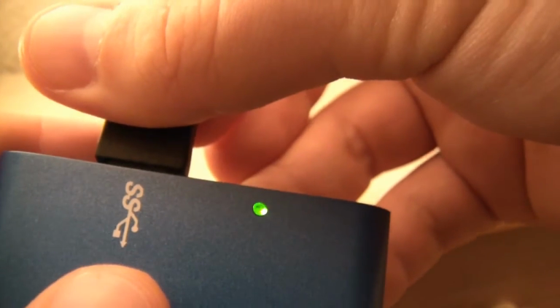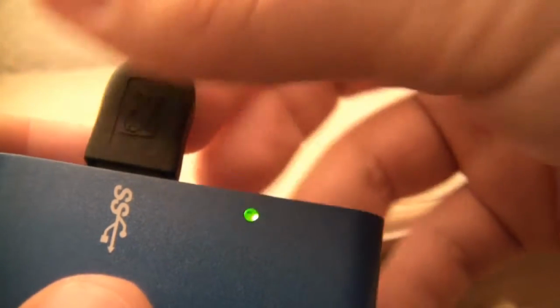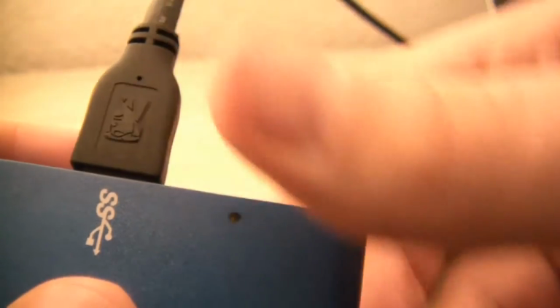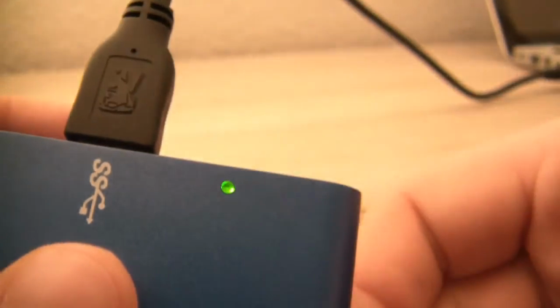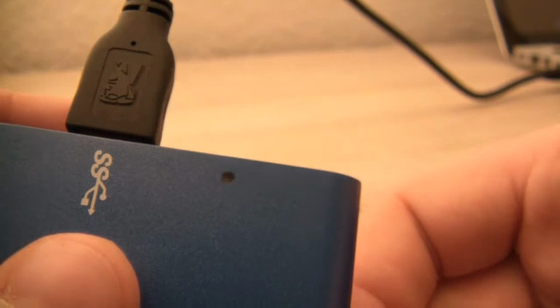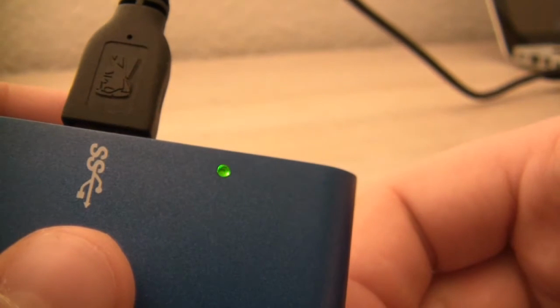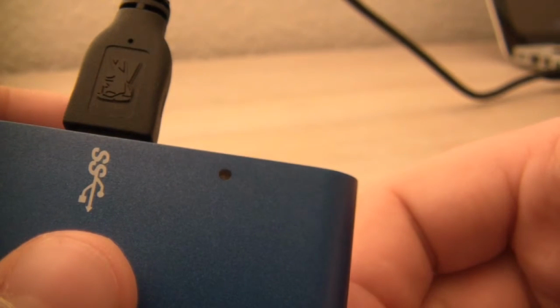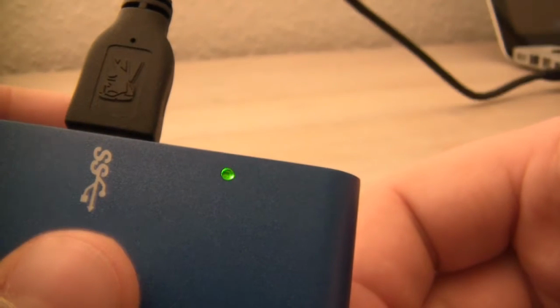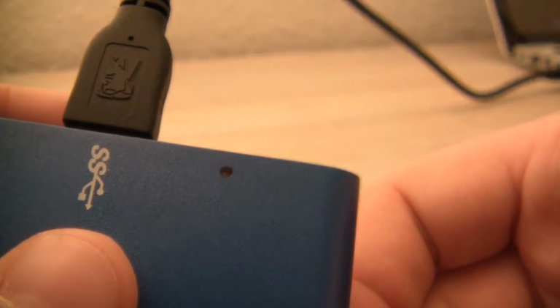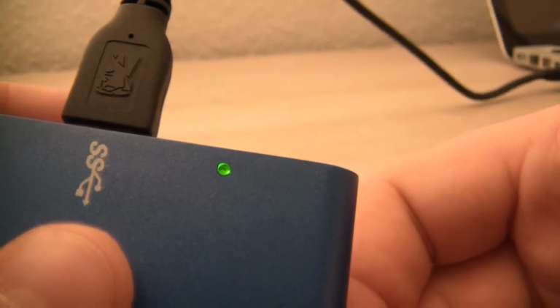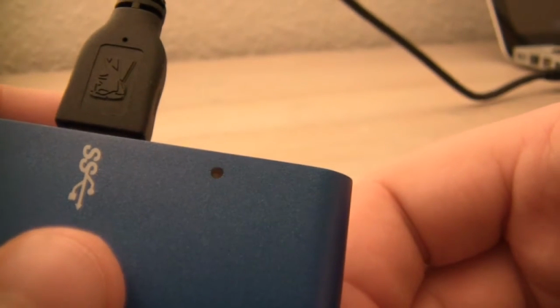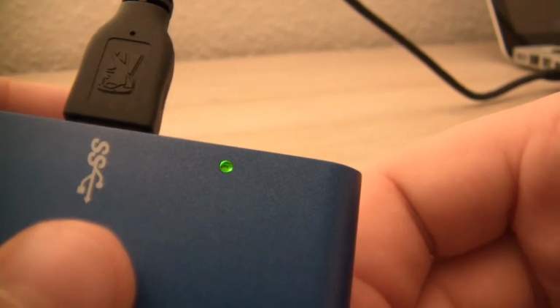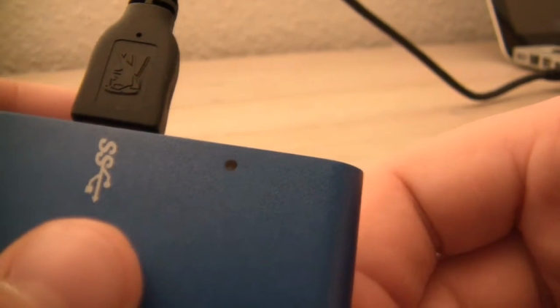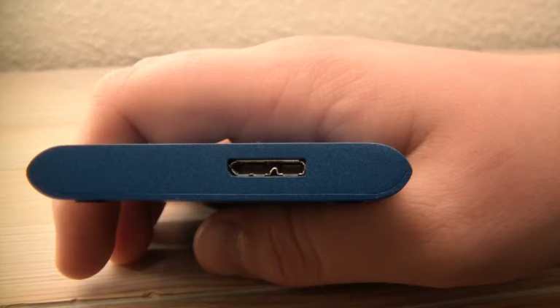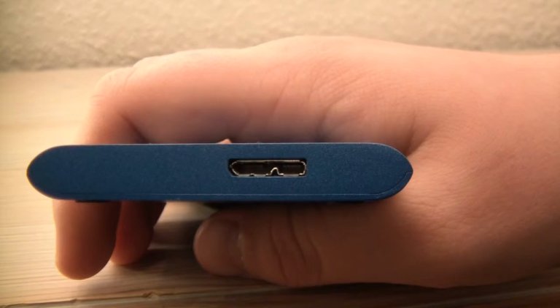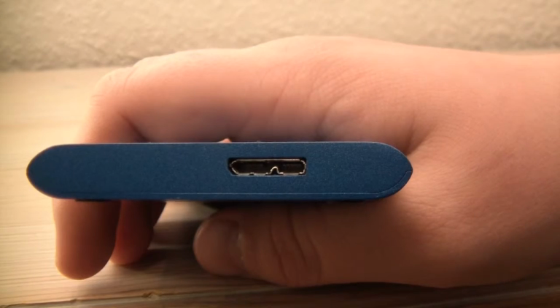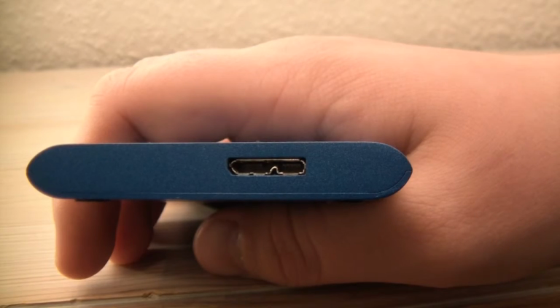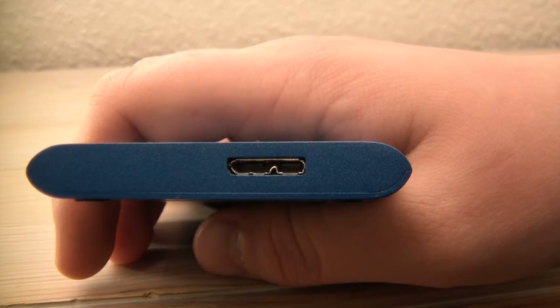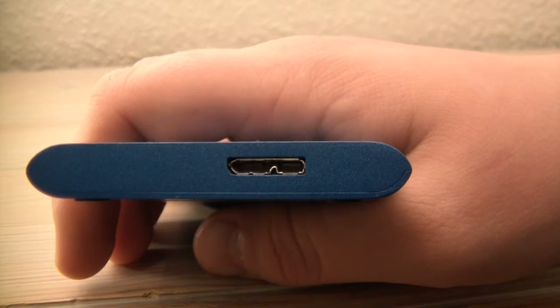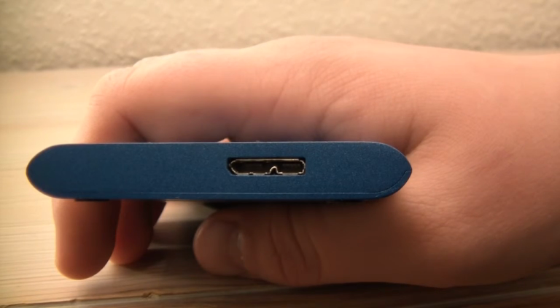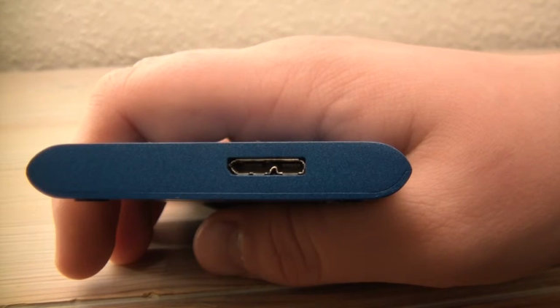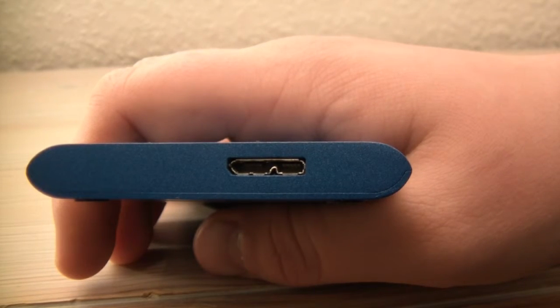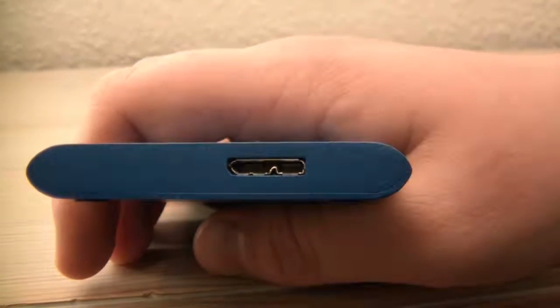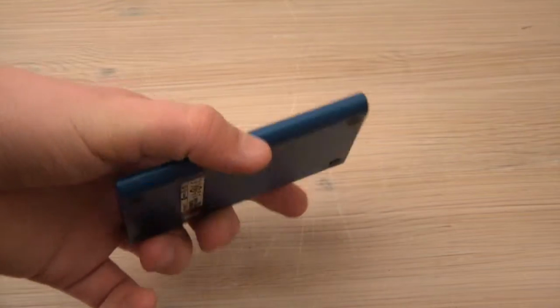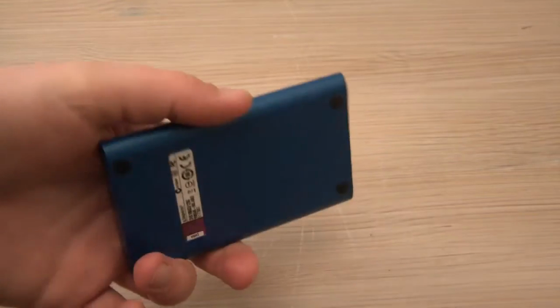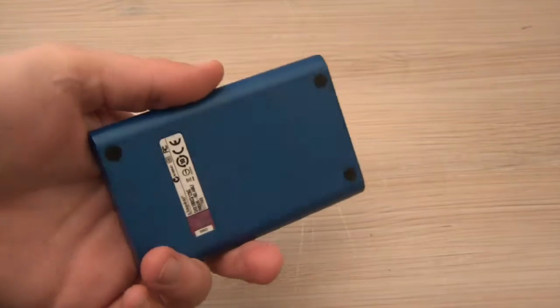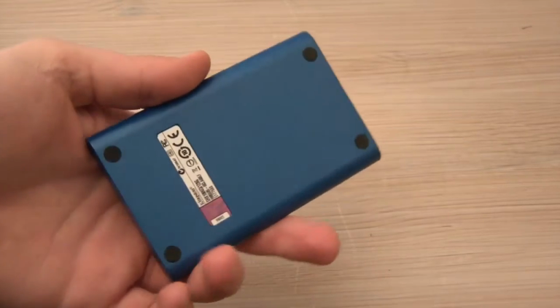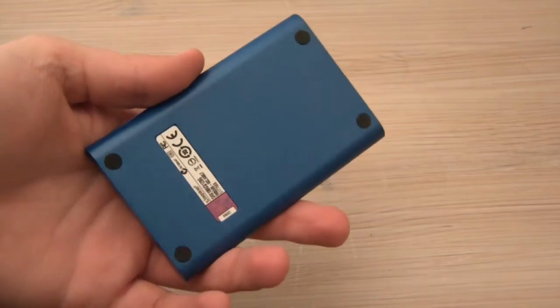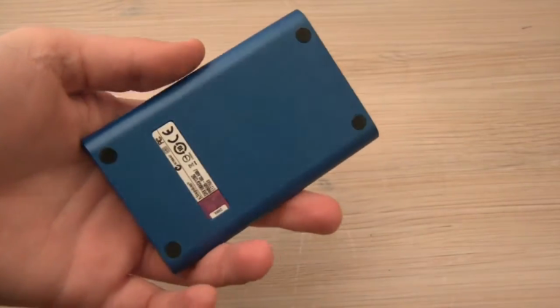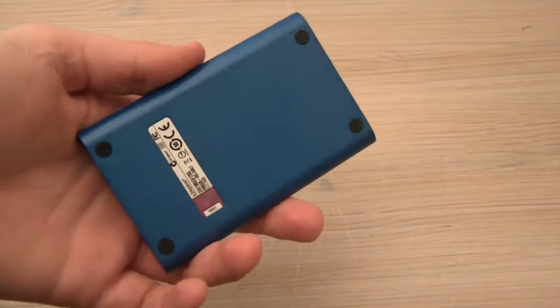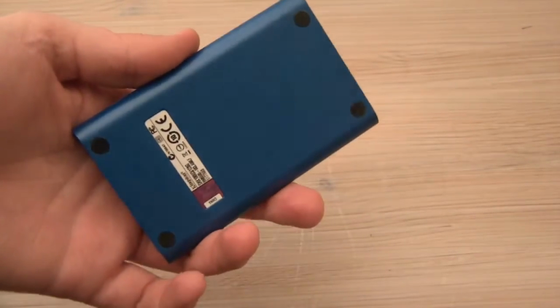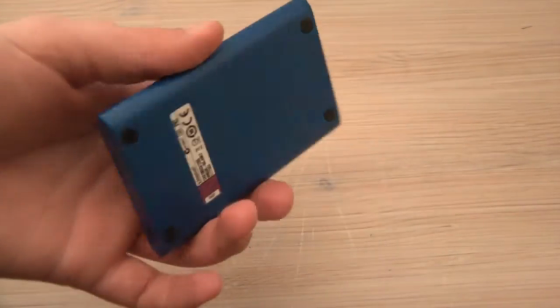Three of the sides are completely blank and one of them has the USB 3.0 port. On the bottom are four rubber feet along with some serial numbers.